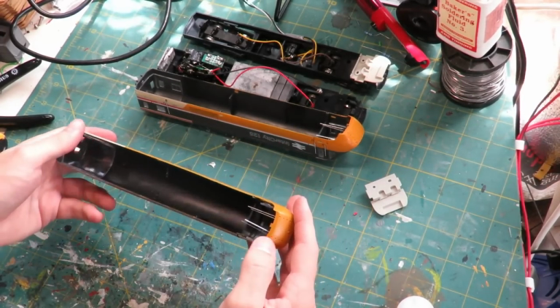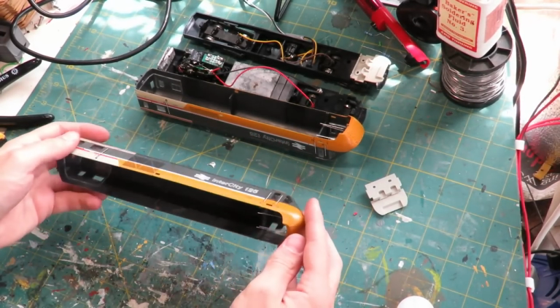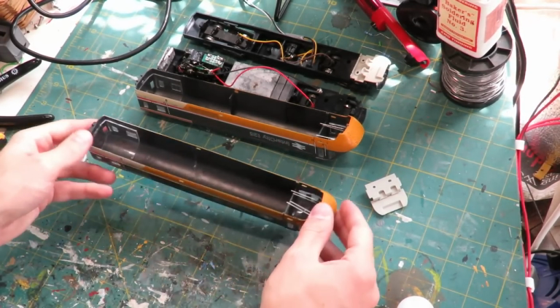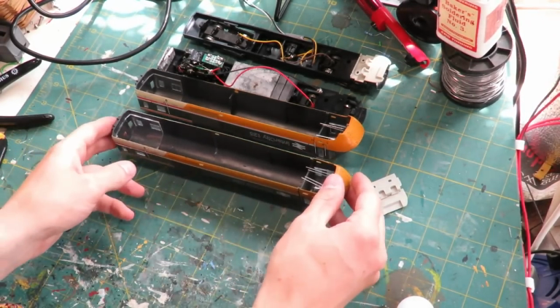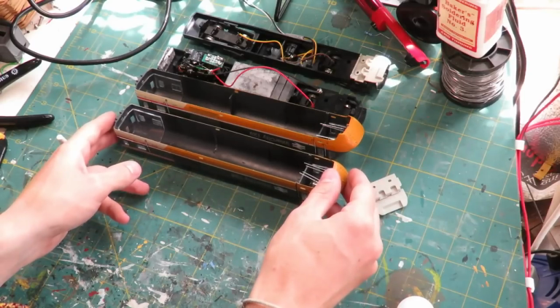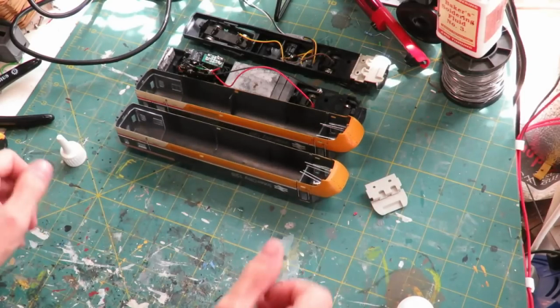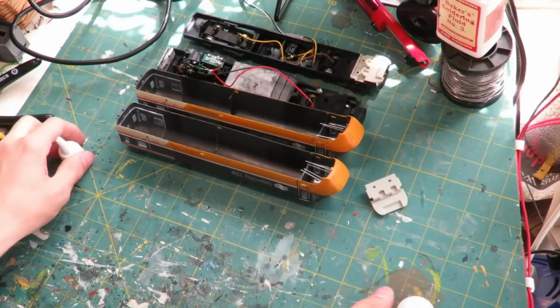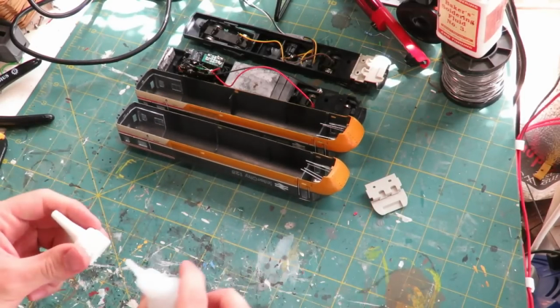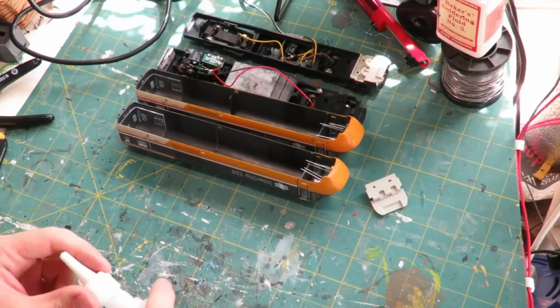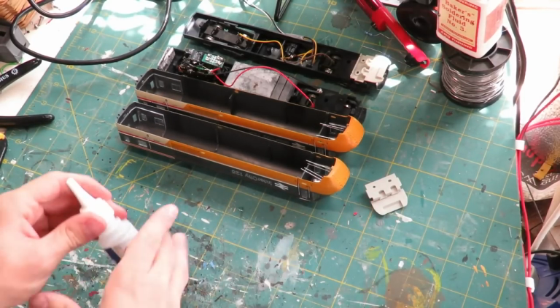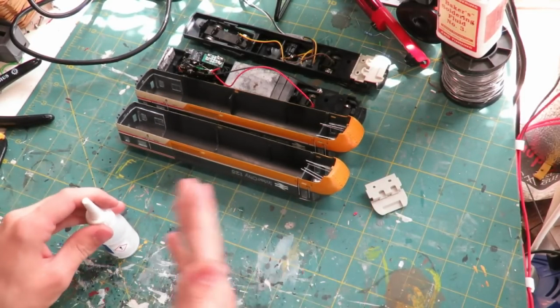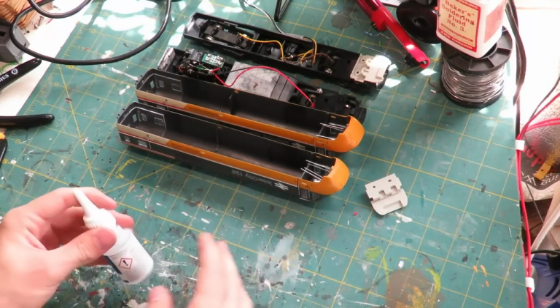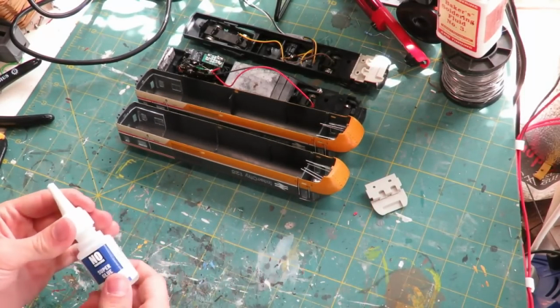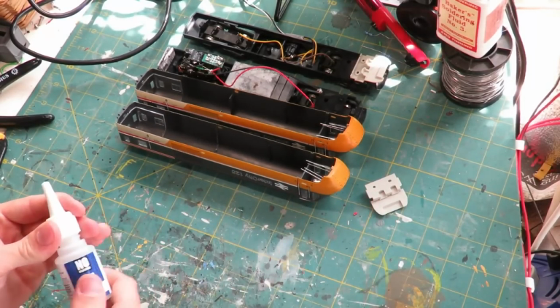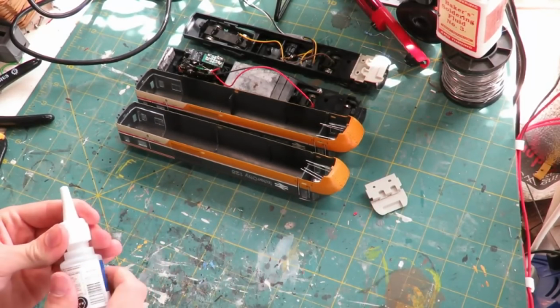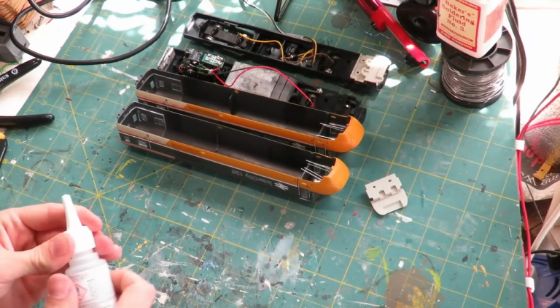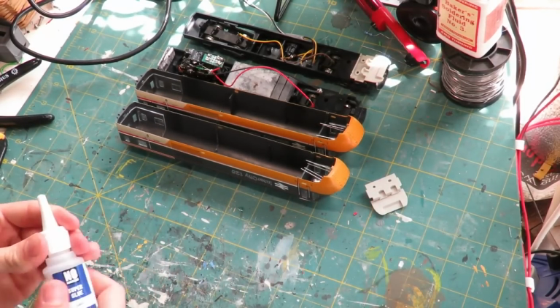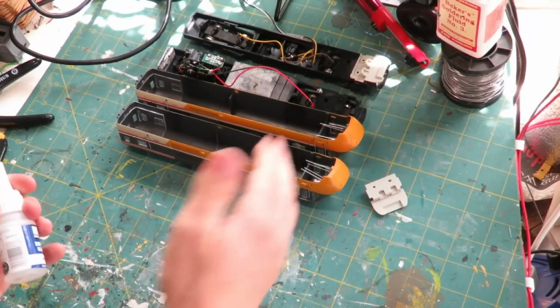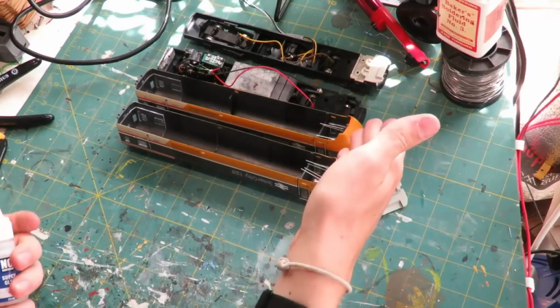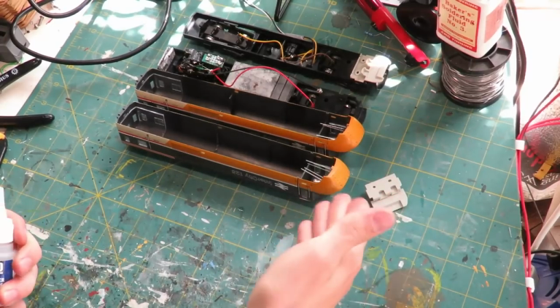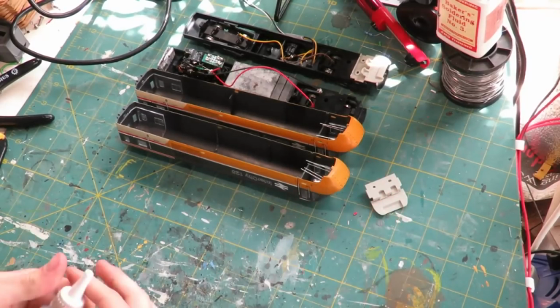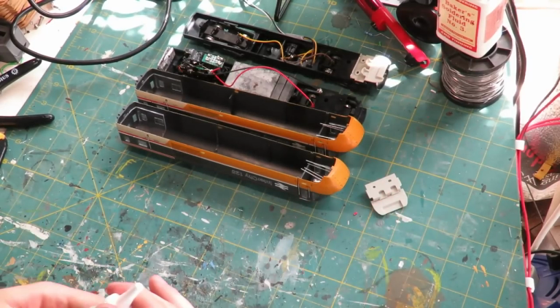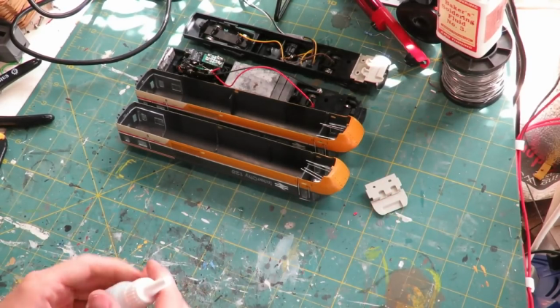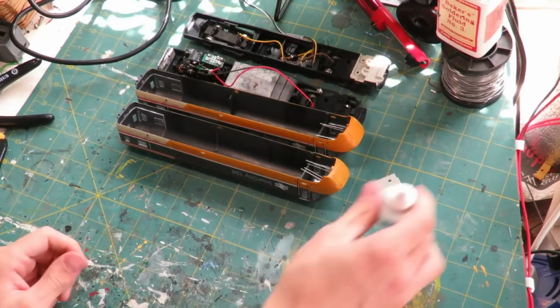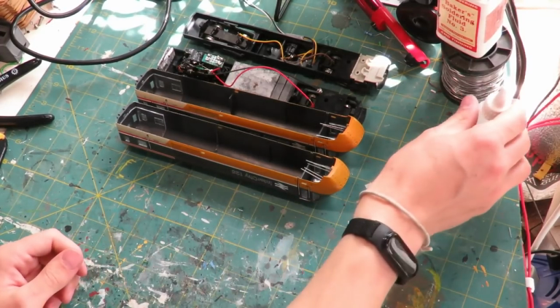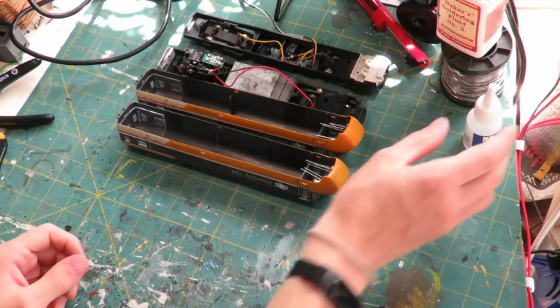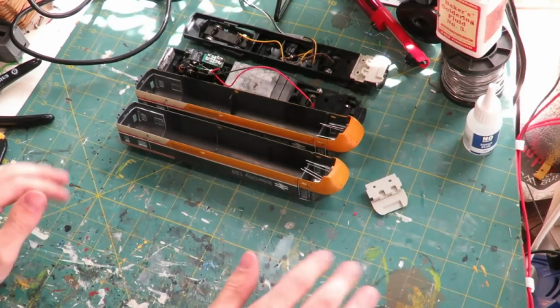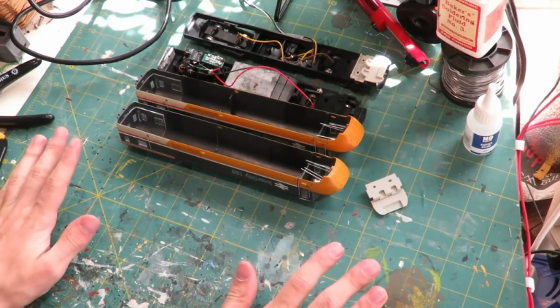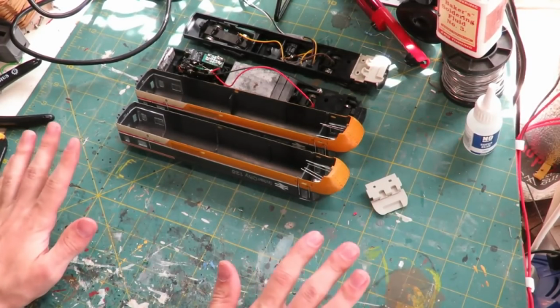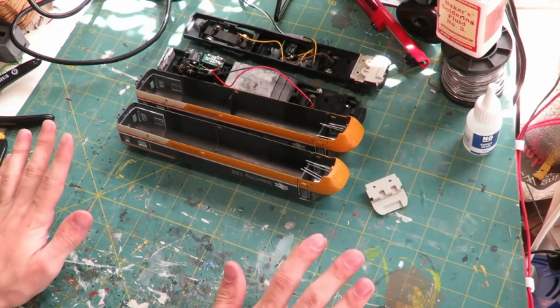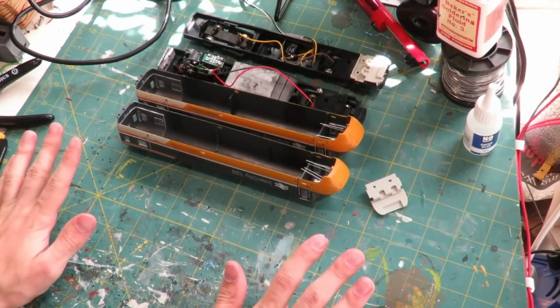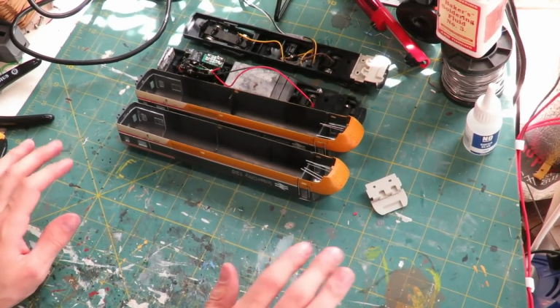That is all four of our LEDs in - two in each end of your loco, or in the case of an HST, one in one end and one in the other. Once again you have to let that dry before we can get on with the soldering.